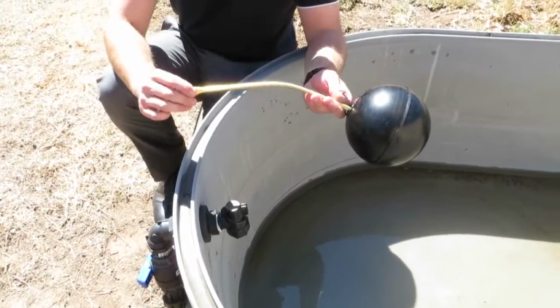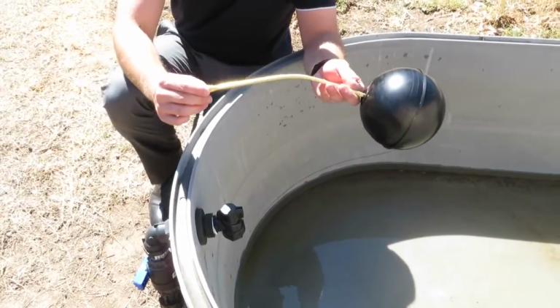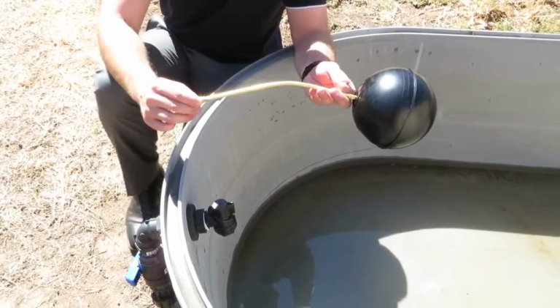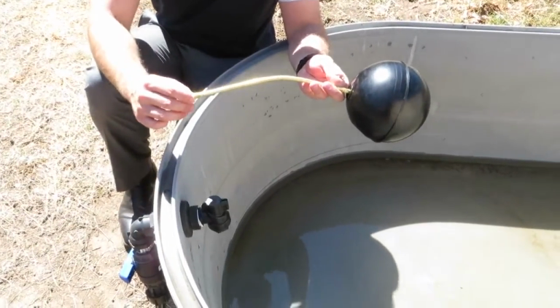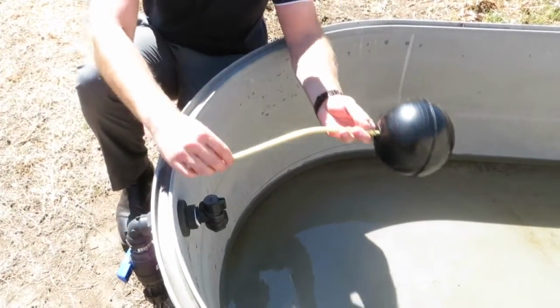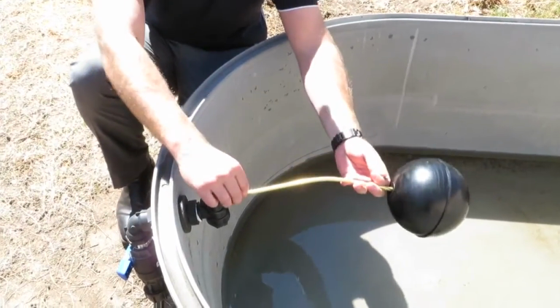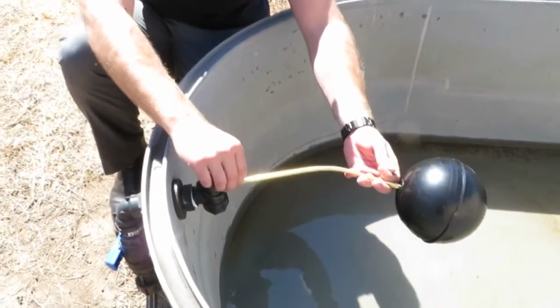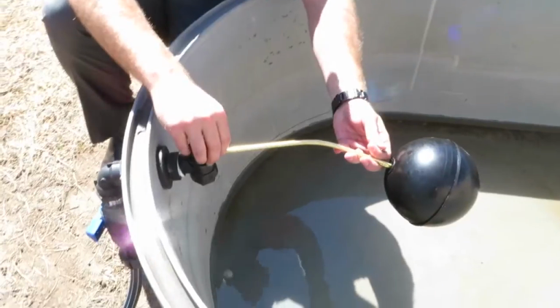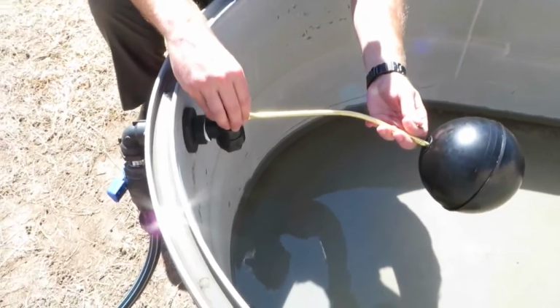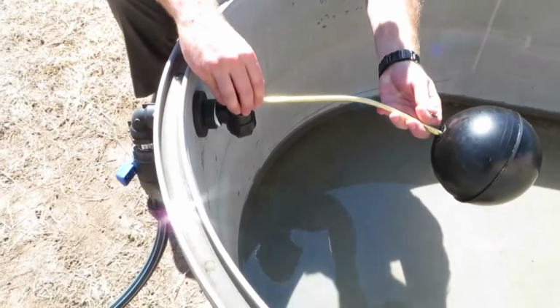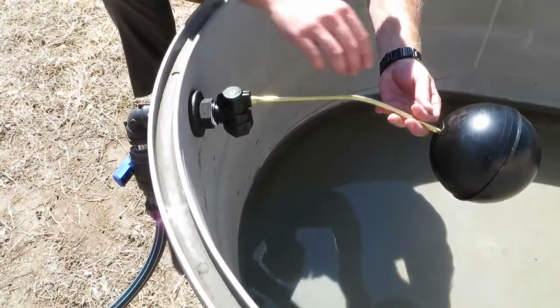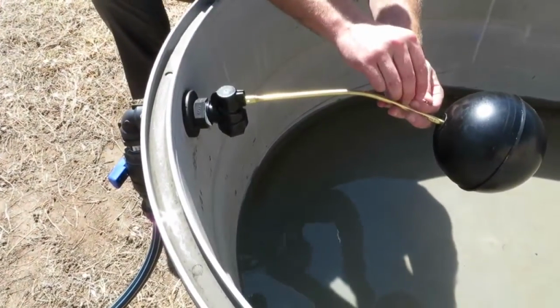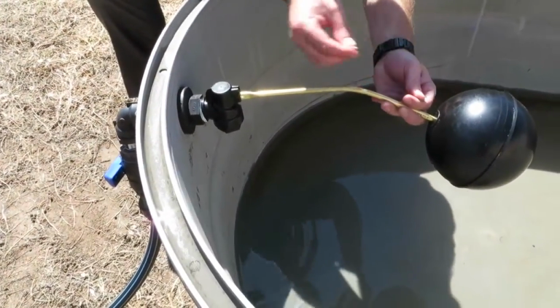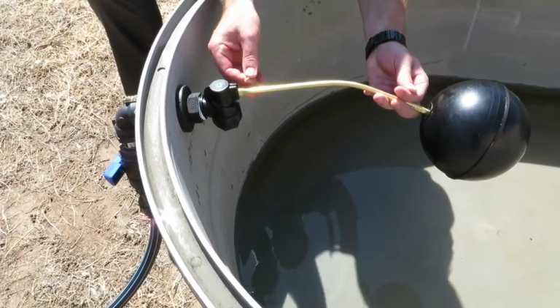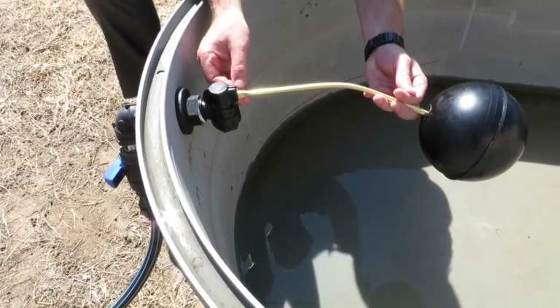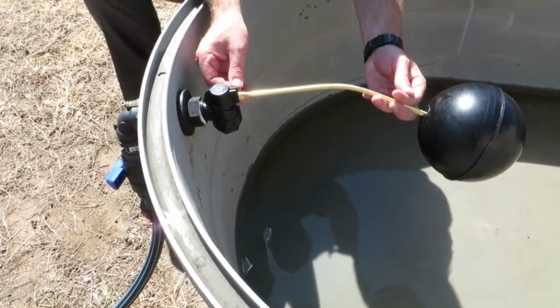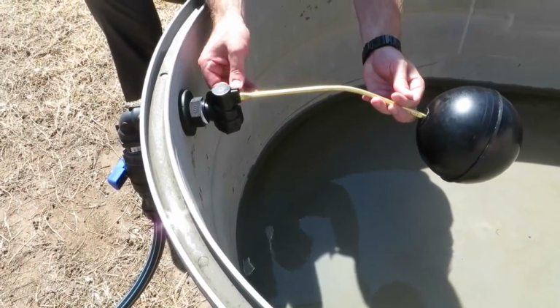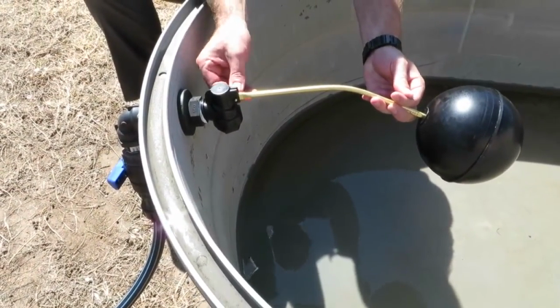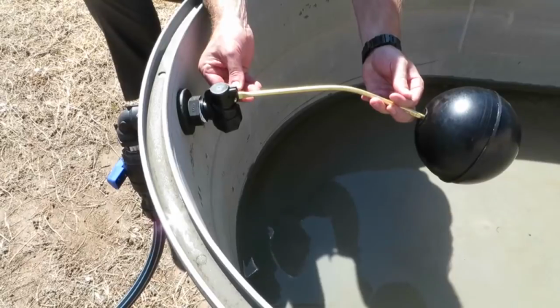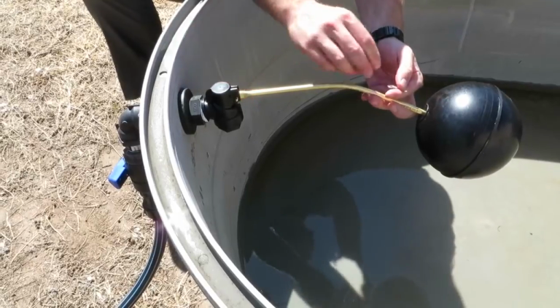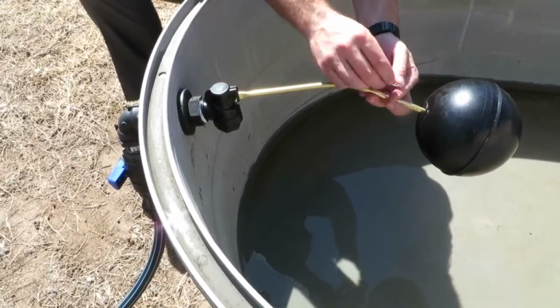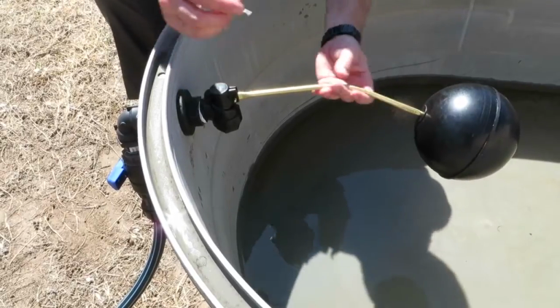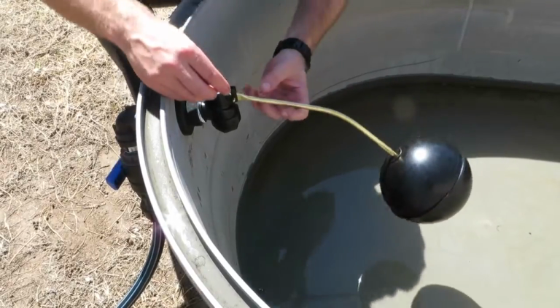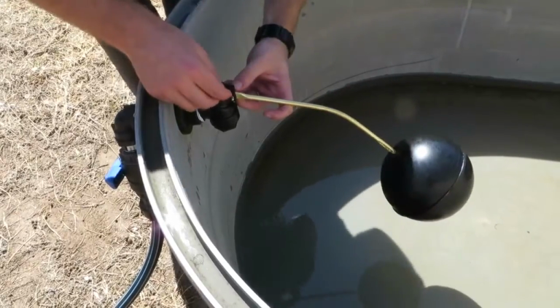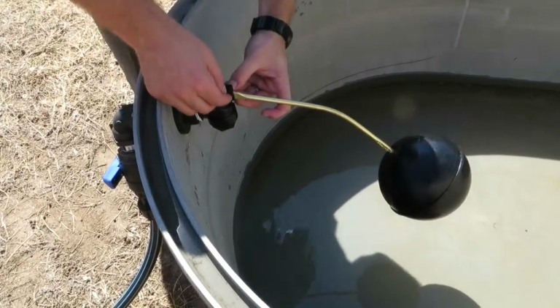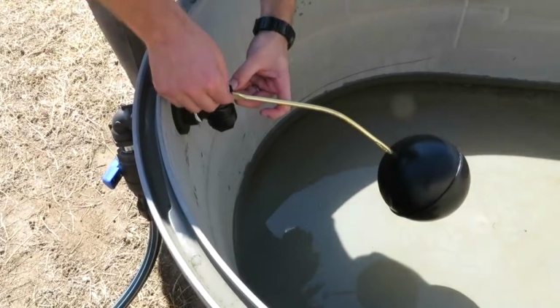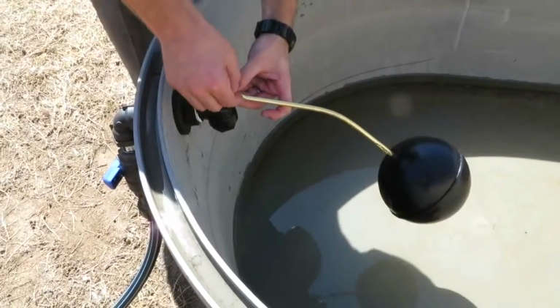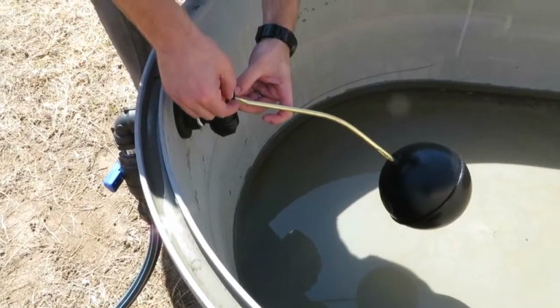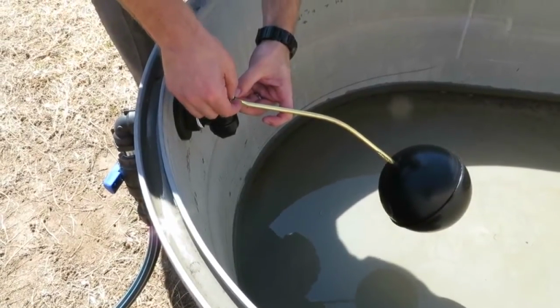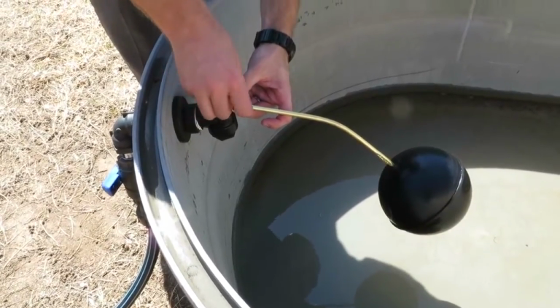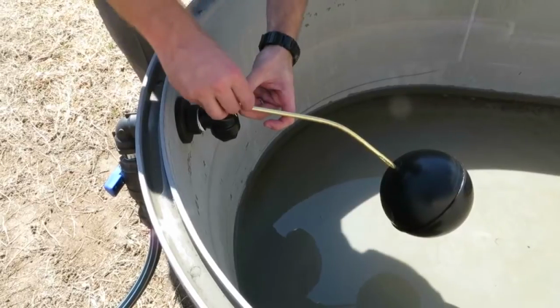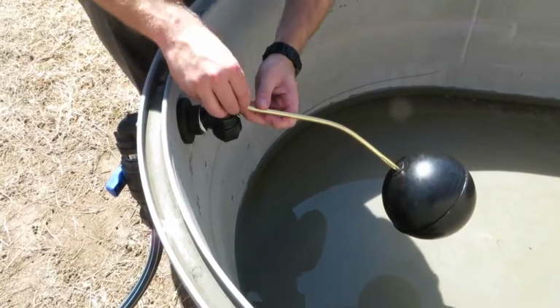Once you've bent the arm, simply reinsert it back into the valve, insert the pin, and reinsert the R clip.